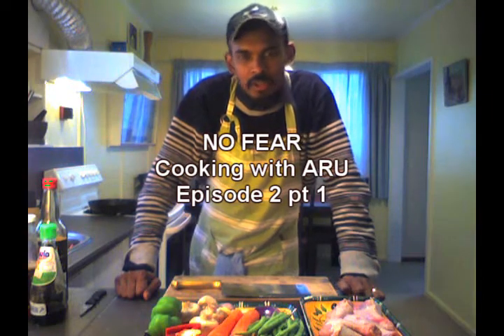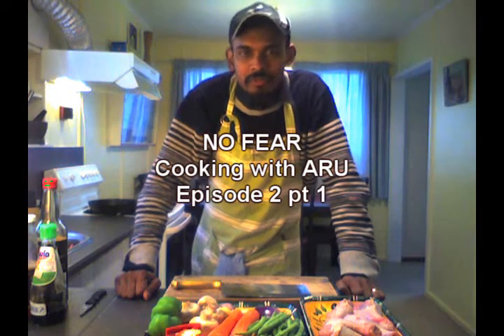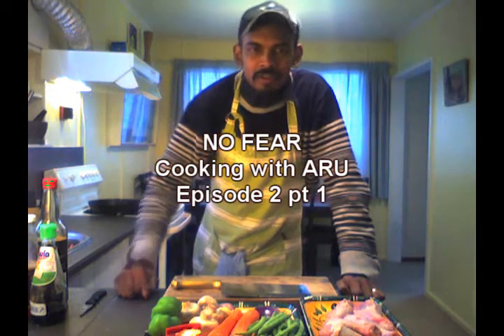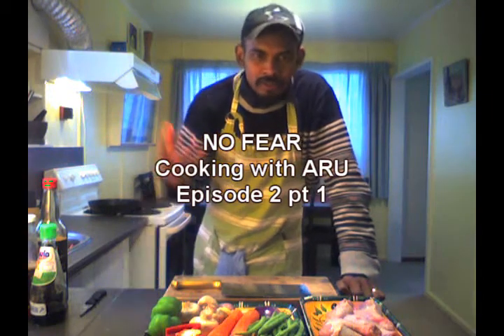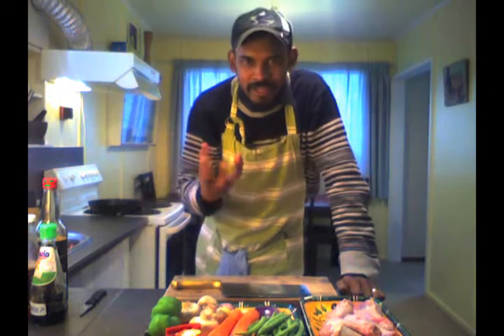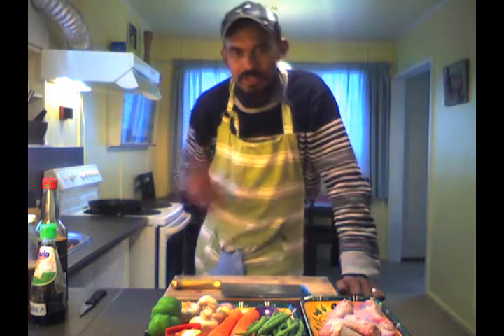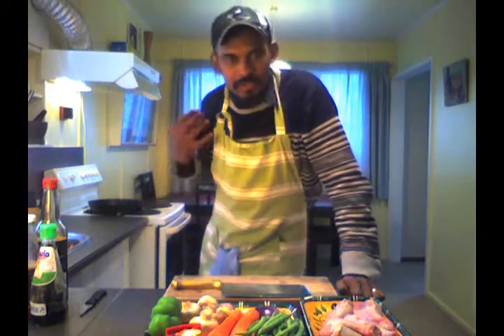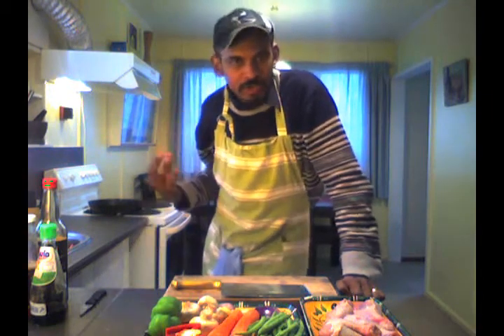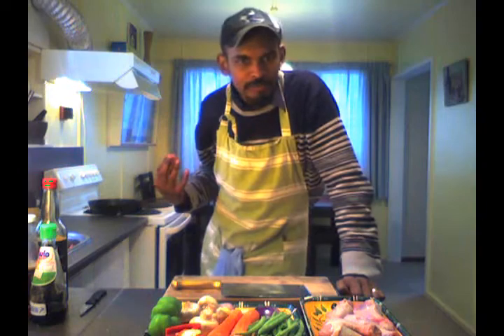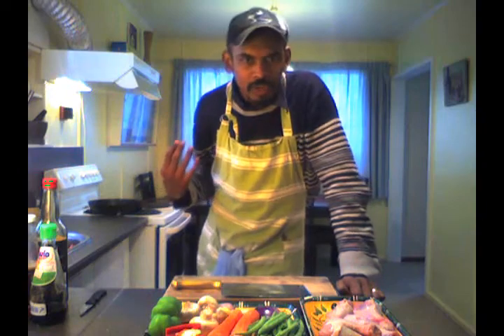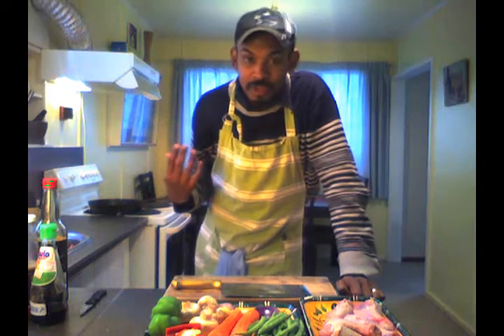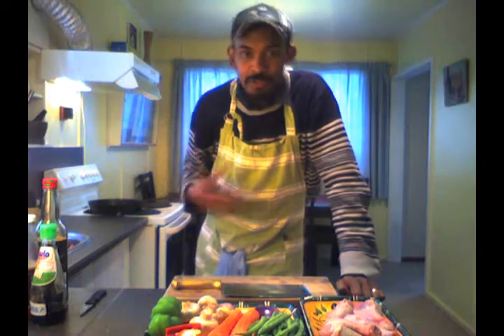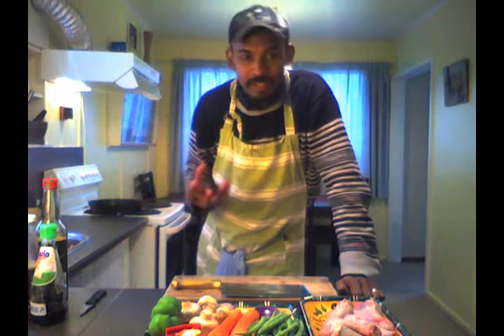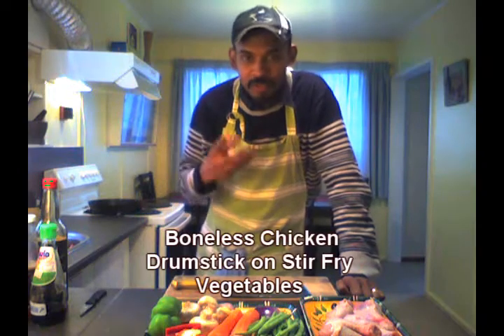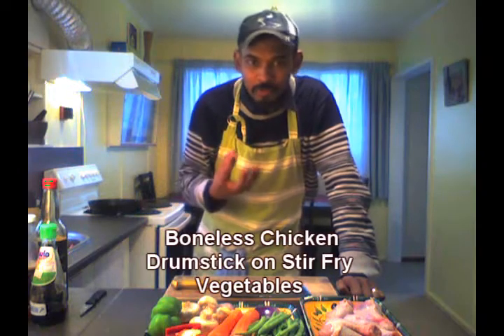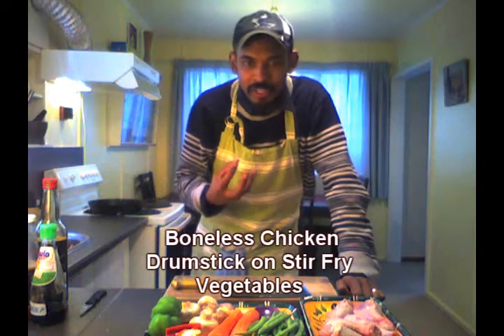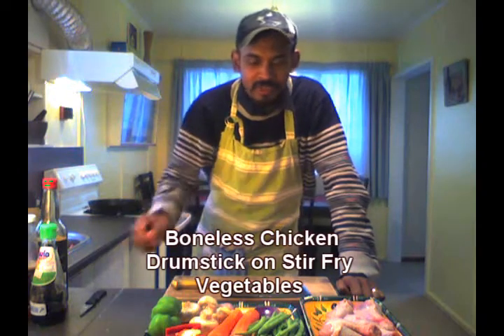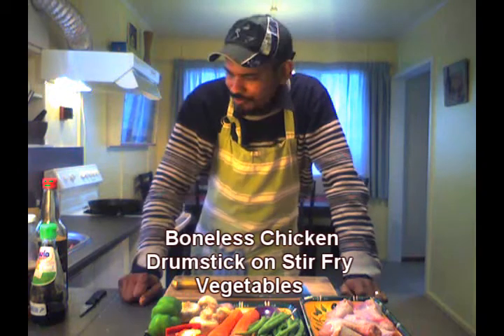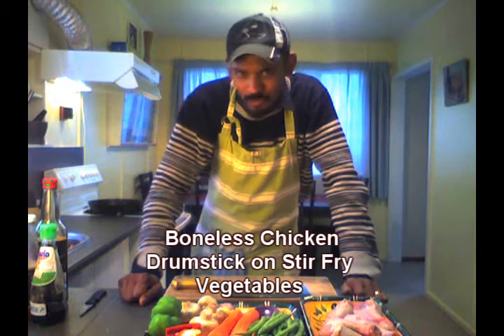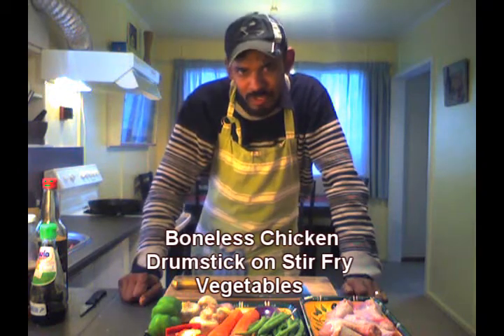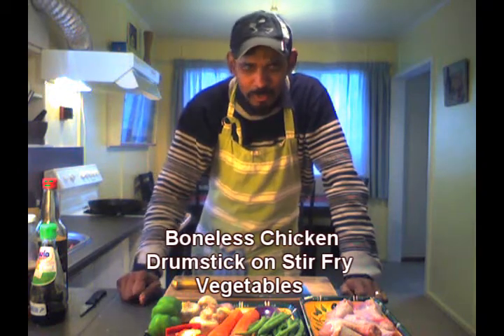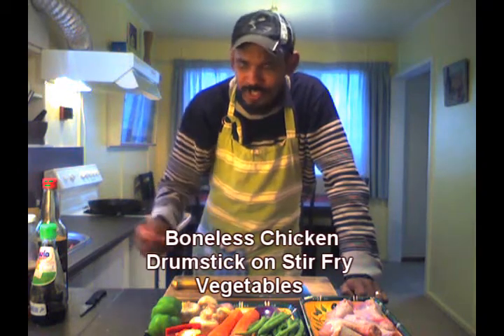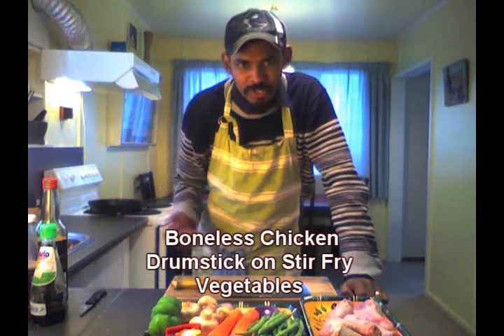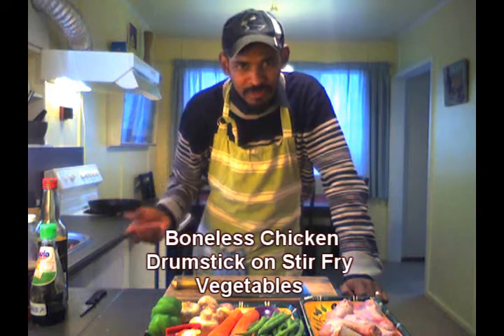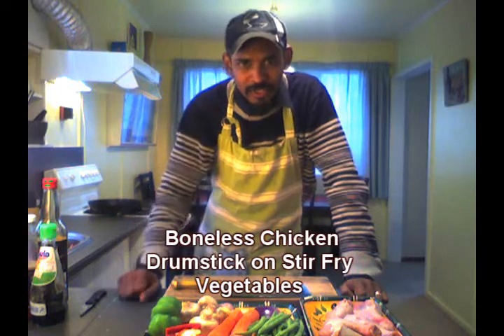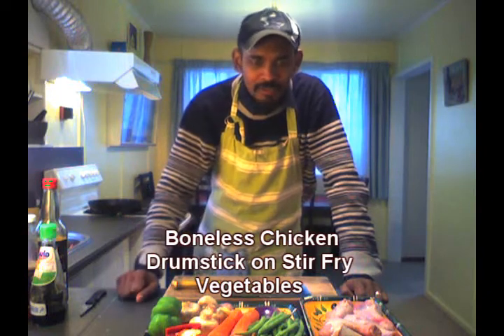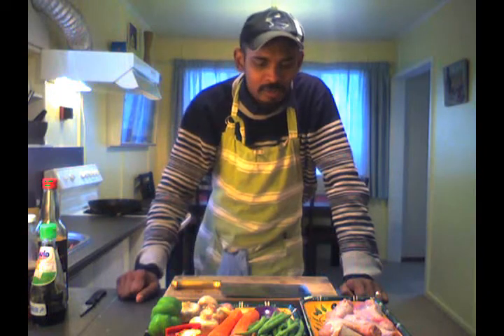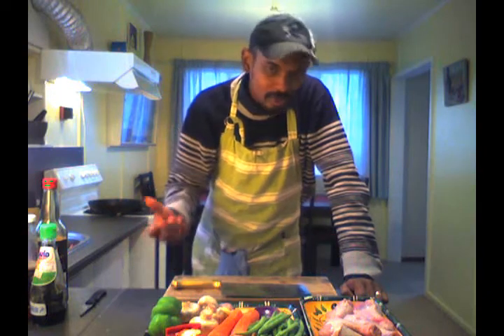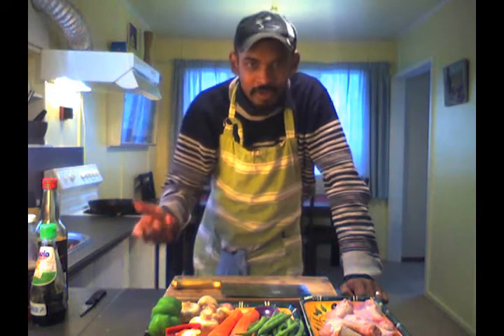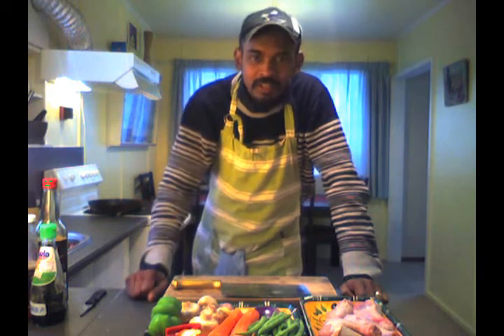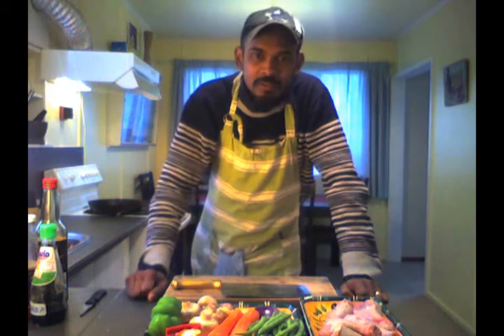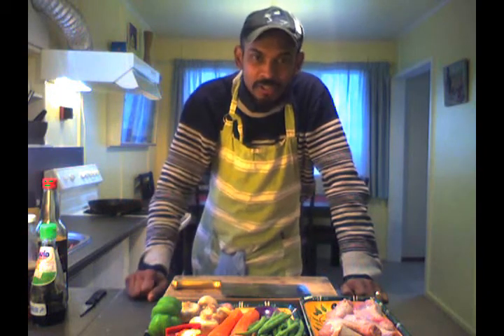Then we're going to fry it lightly on the stove to make it nice and golden brown on the outside. So first we'll start with the marinade for the chicken.